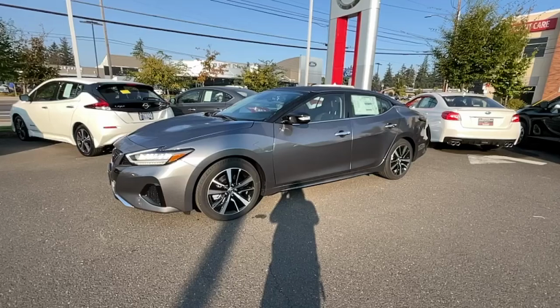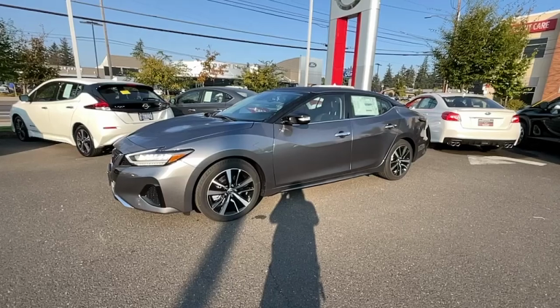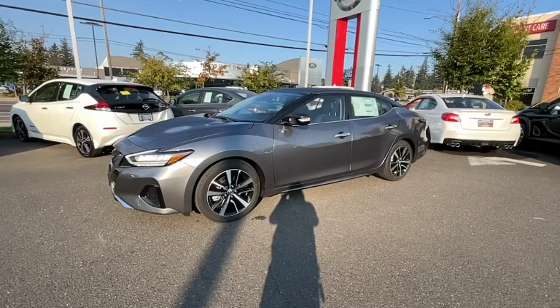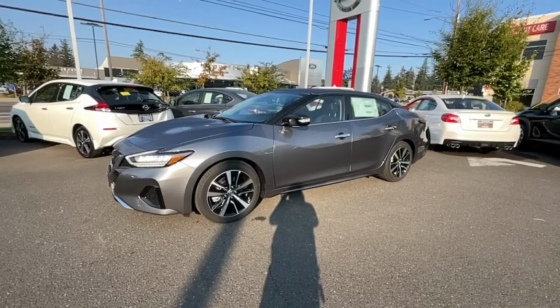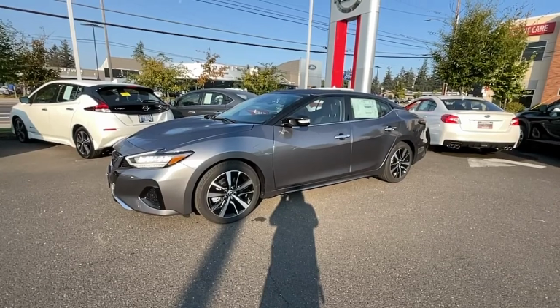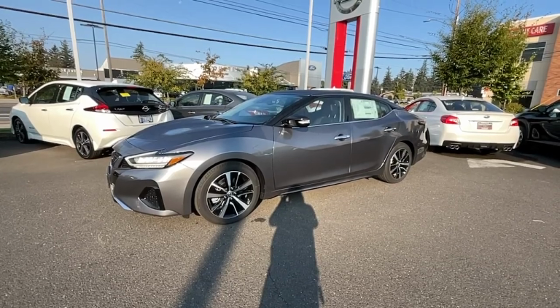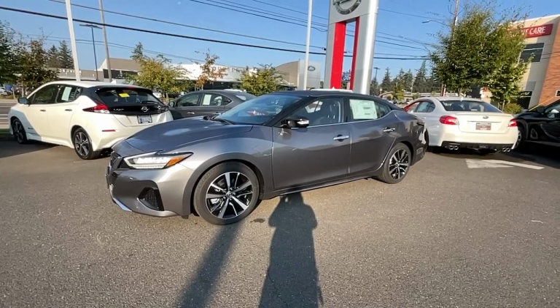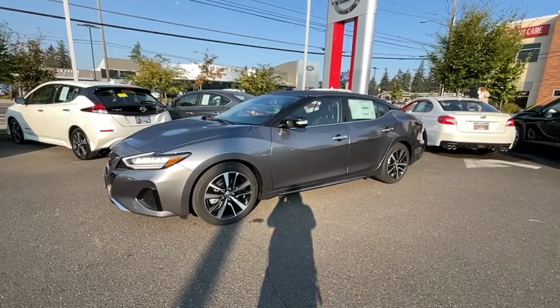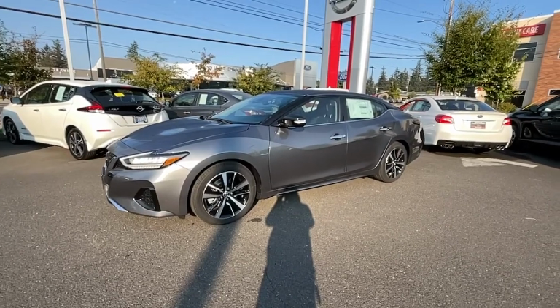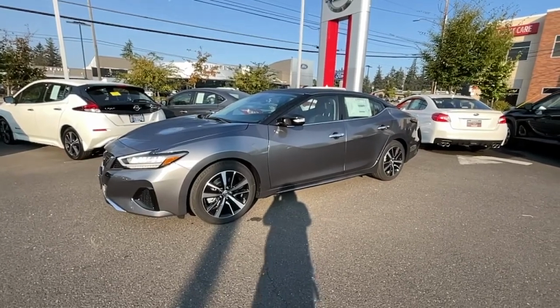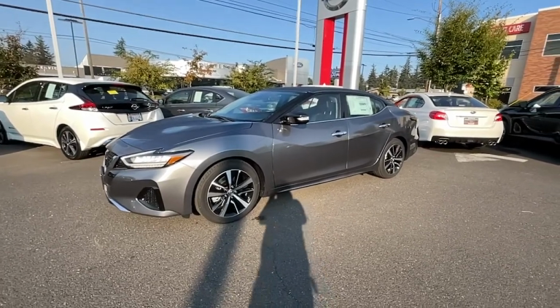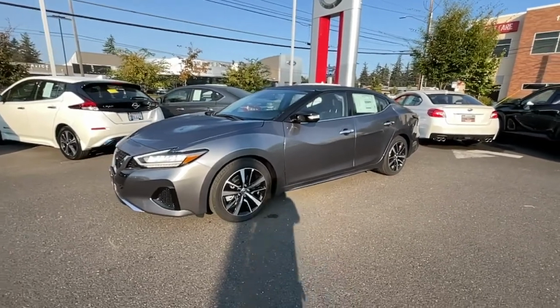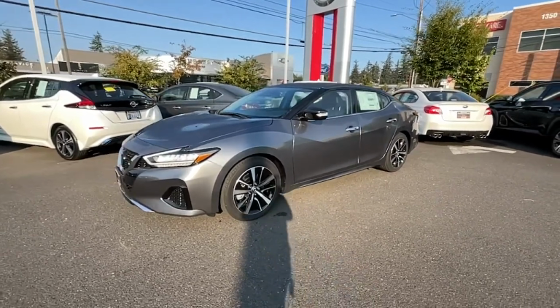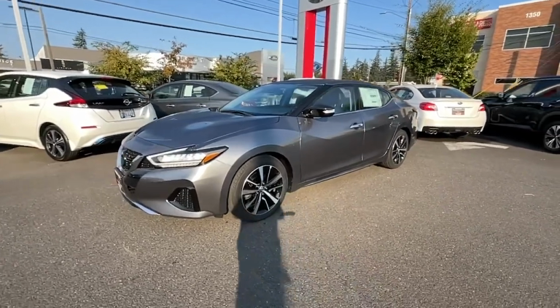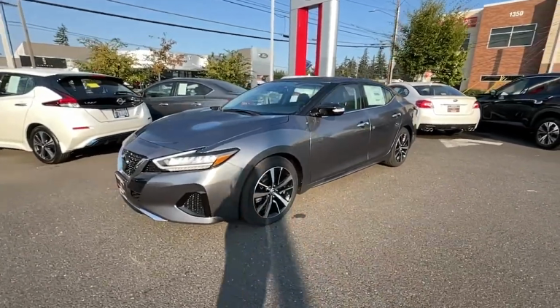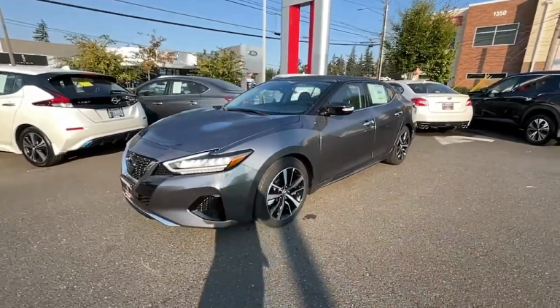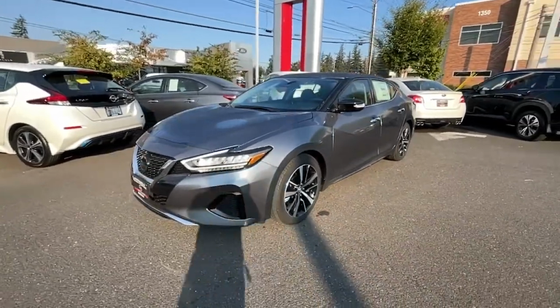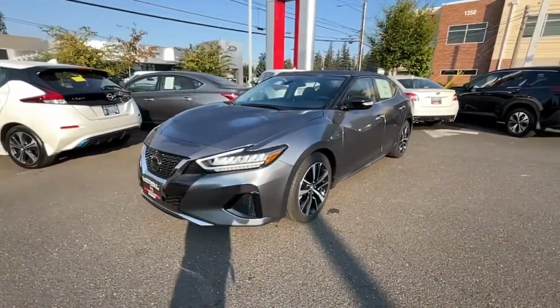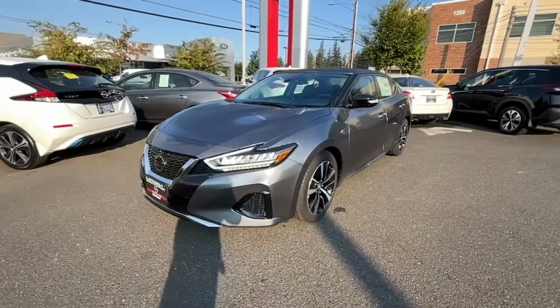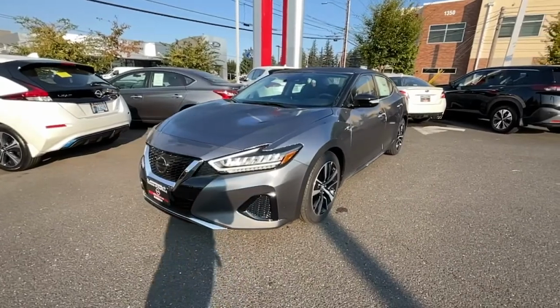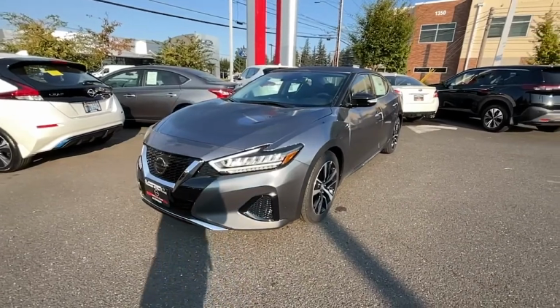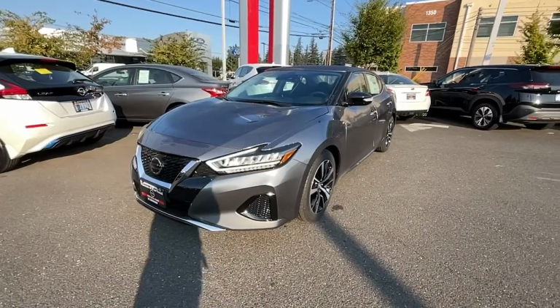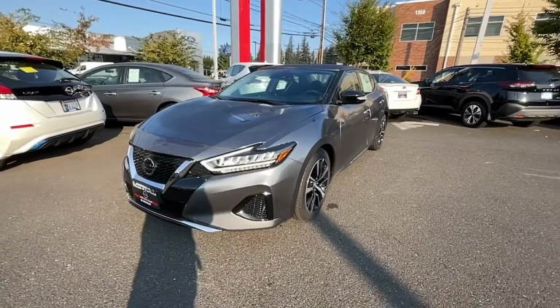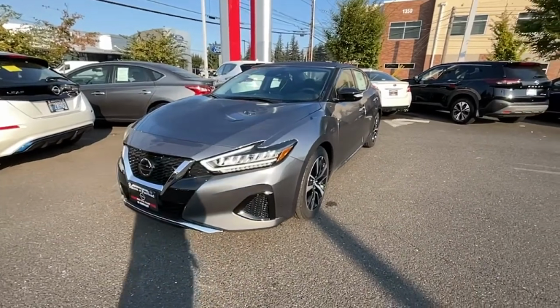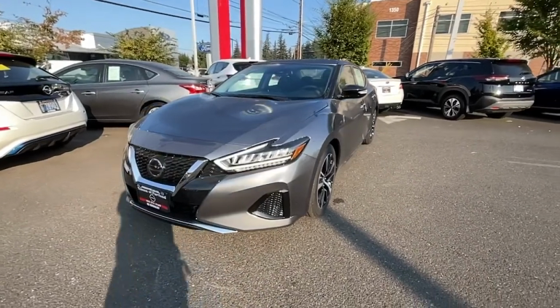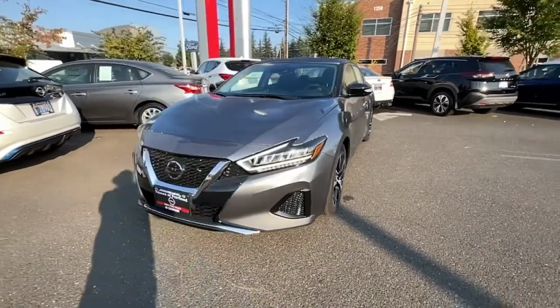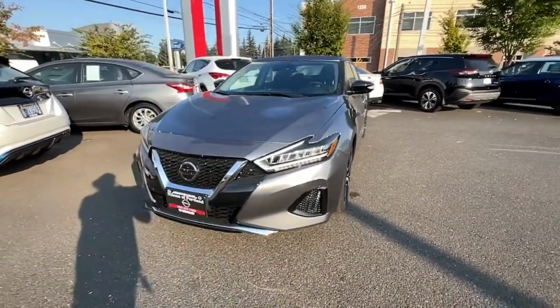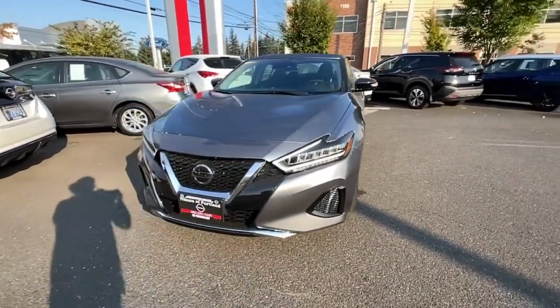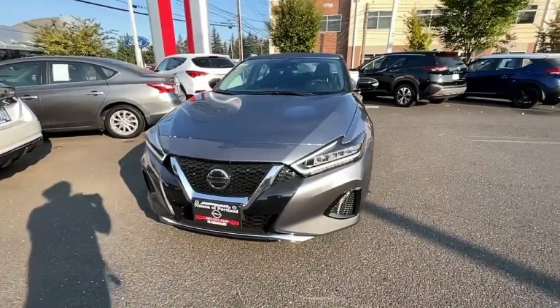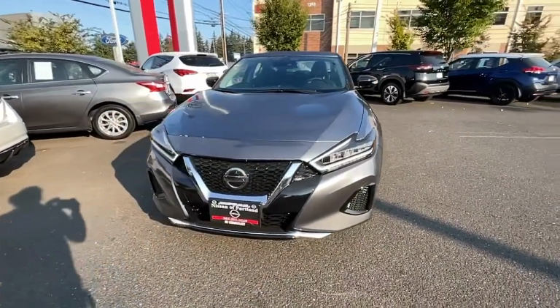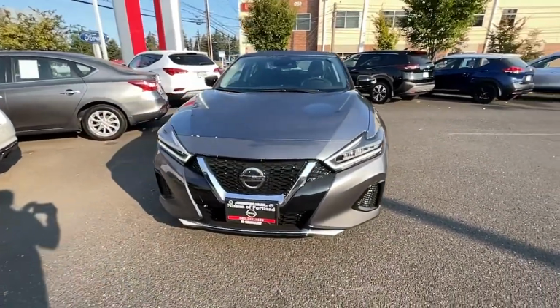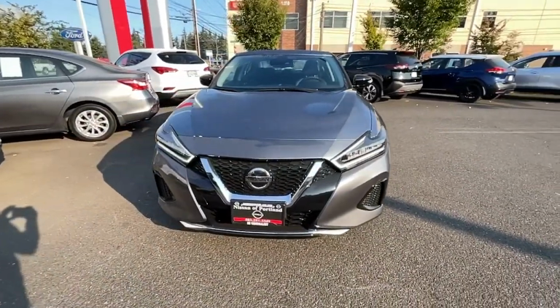You'll have love at first sight with the 2022 Nissan Maxima. Here's a high performer with a penchant for safety, the Nissan Maxima.